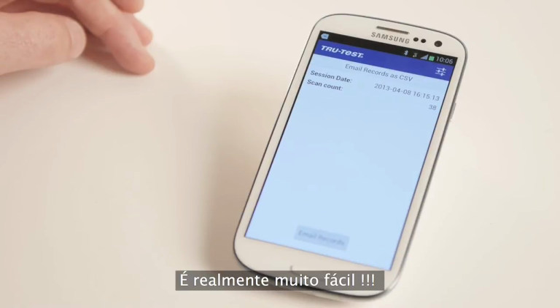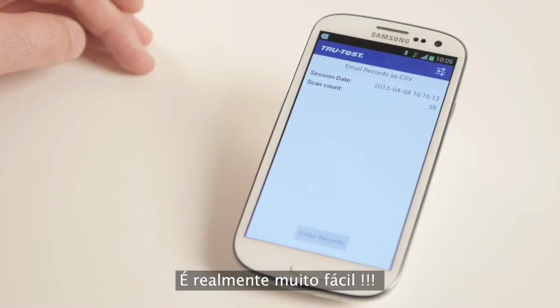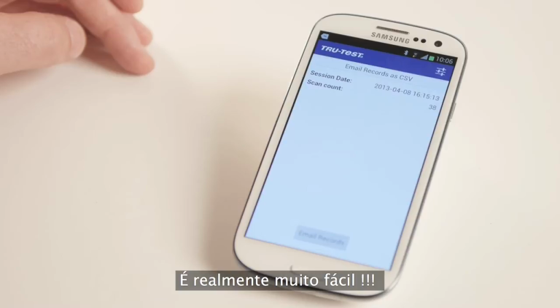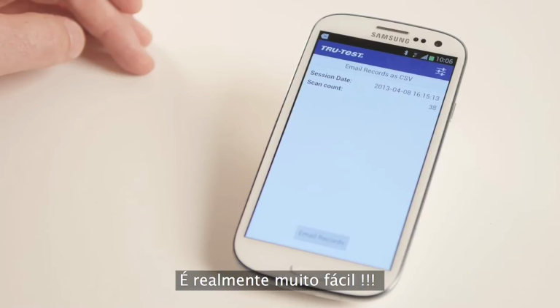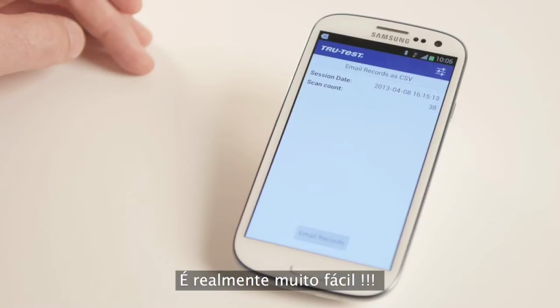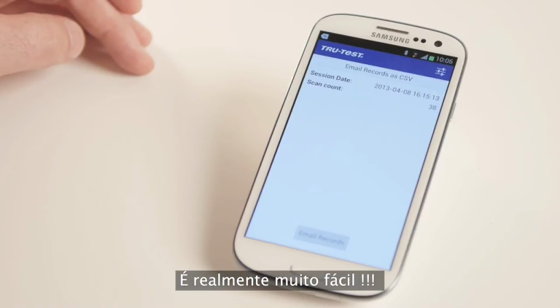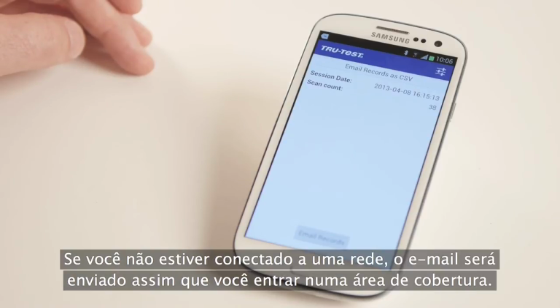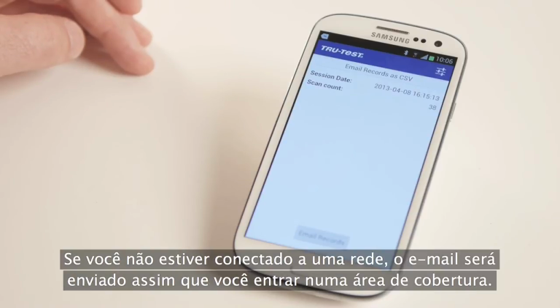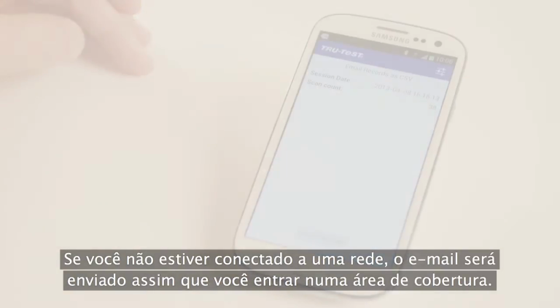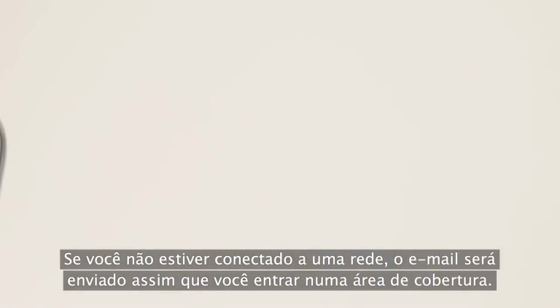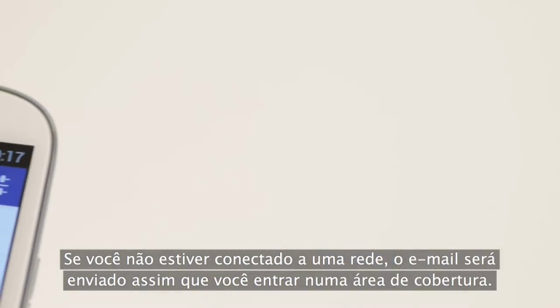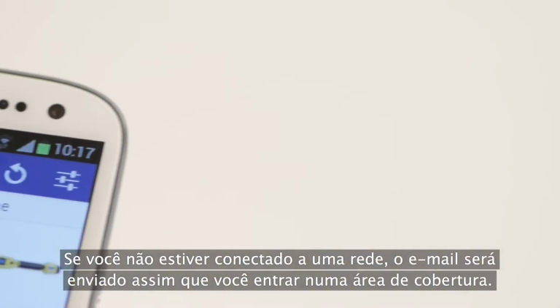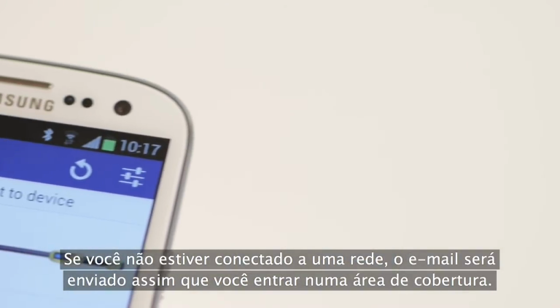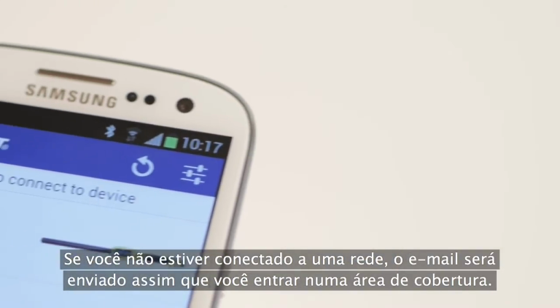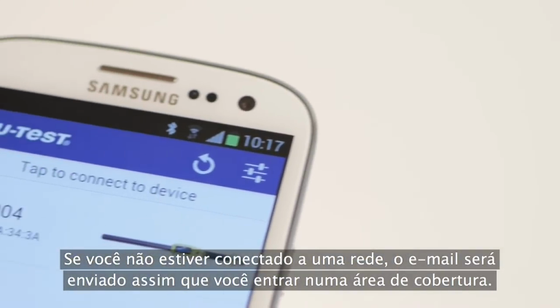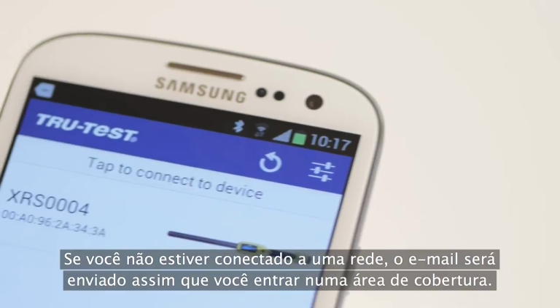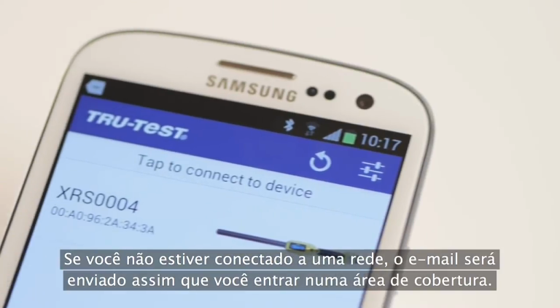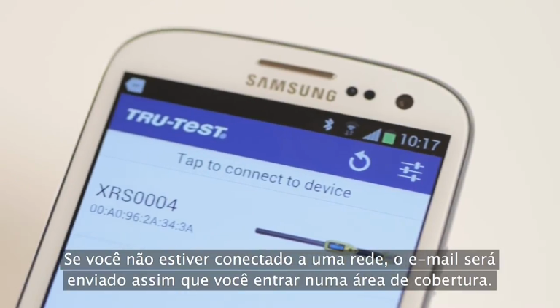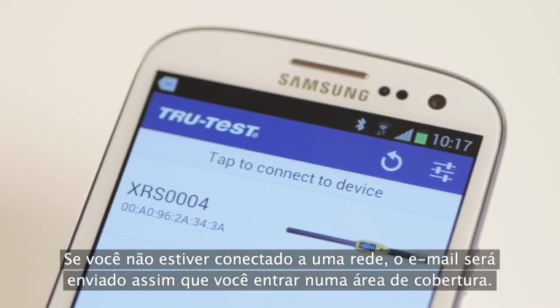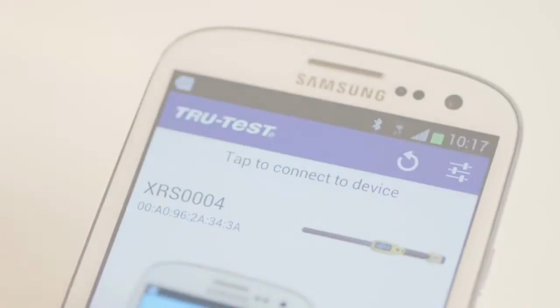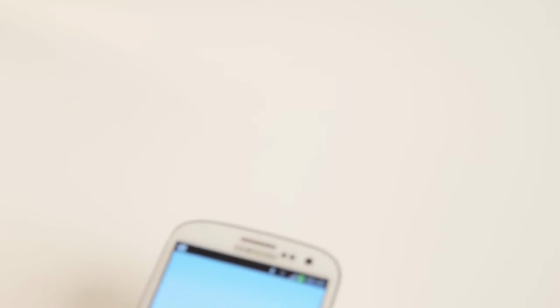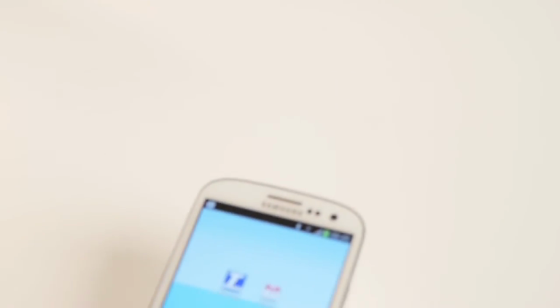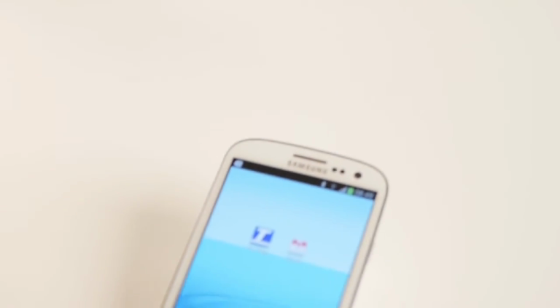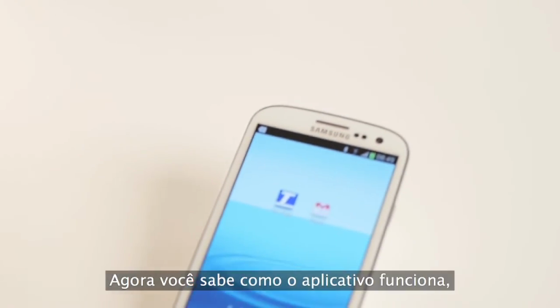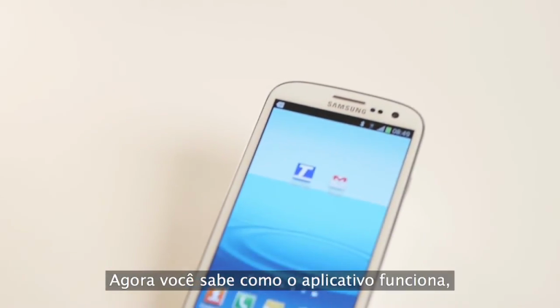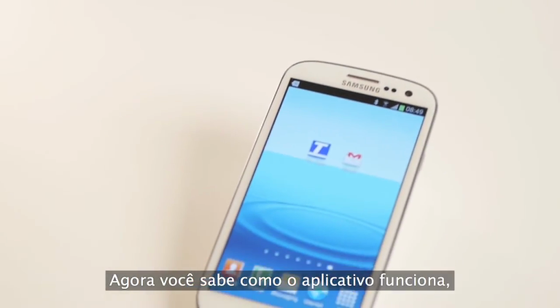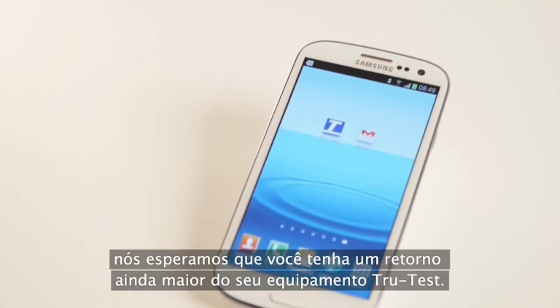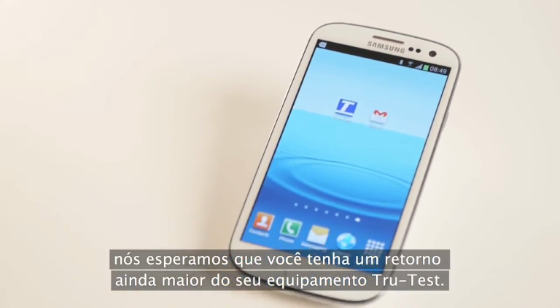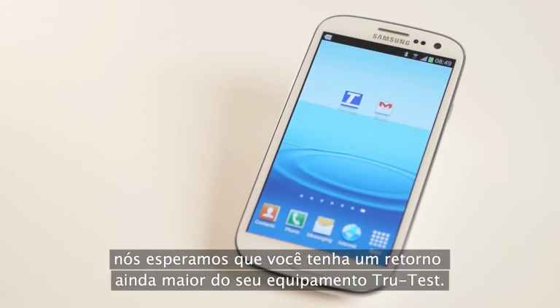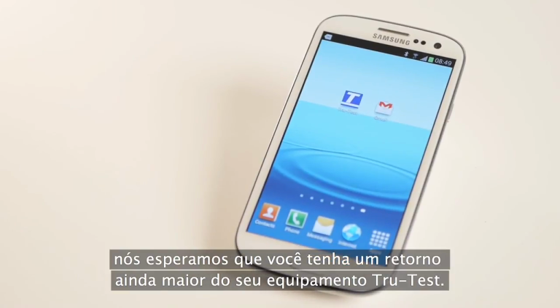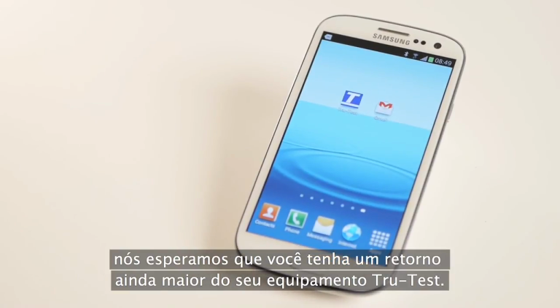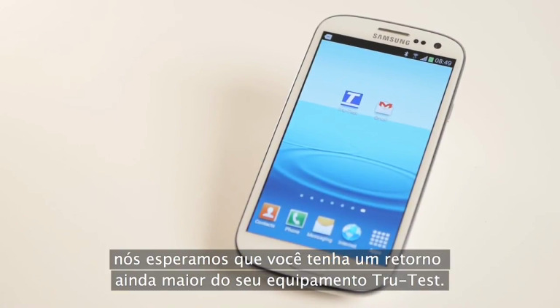And it's as easy as that. If you're not connected to a network, the email will be sent once you're back in coverage. Now you know how the app works, we hope you'll use it to get even more from your TrueTest equipment.